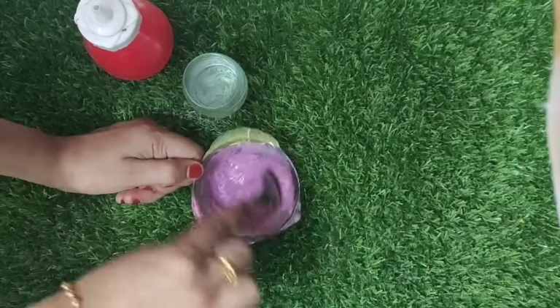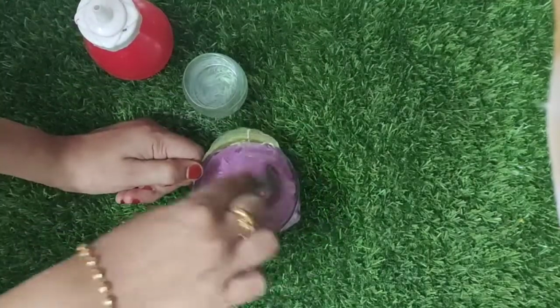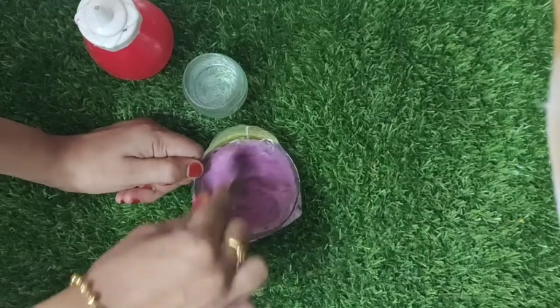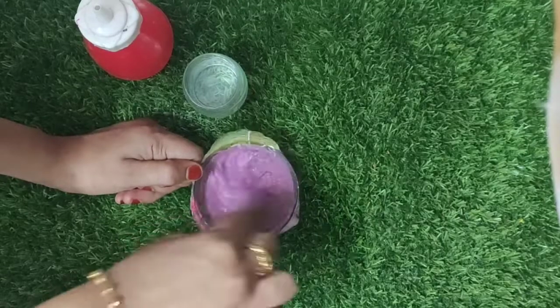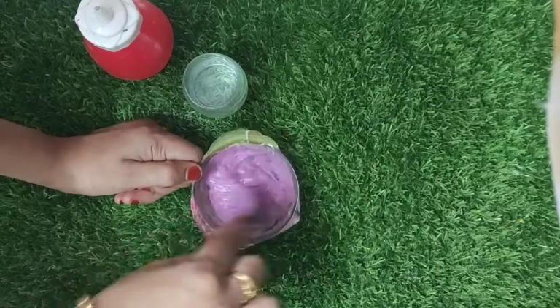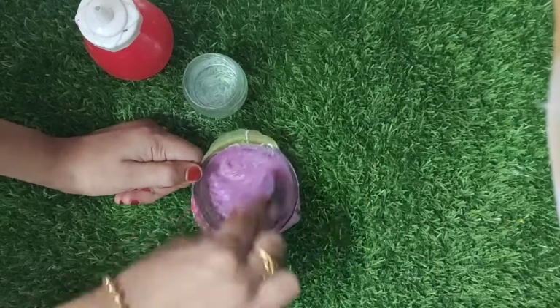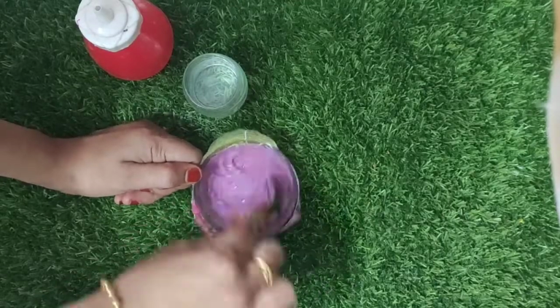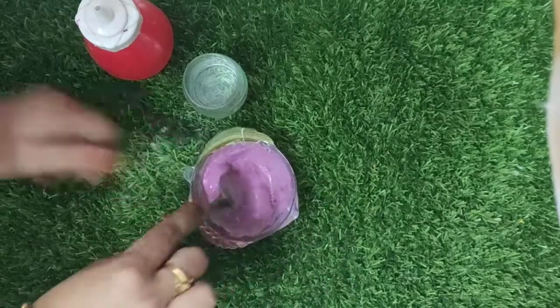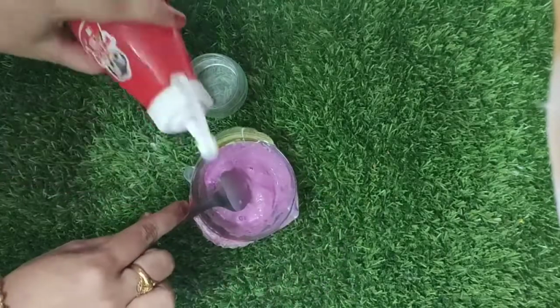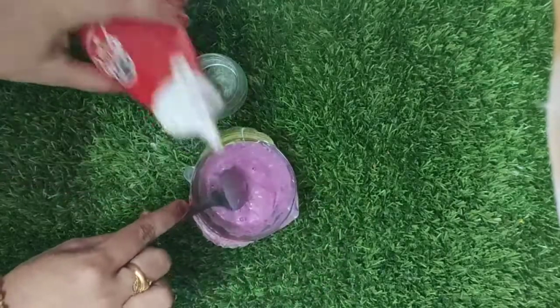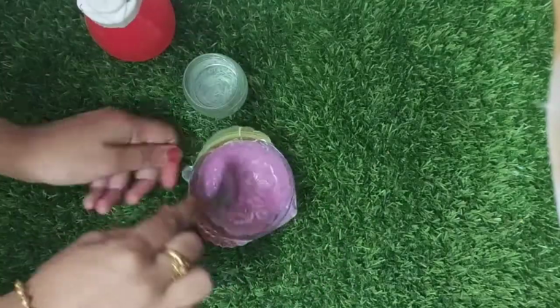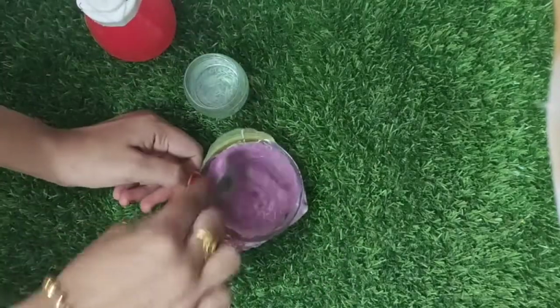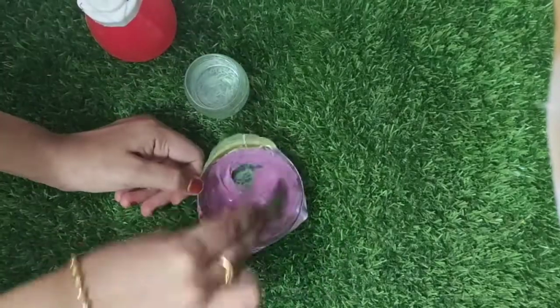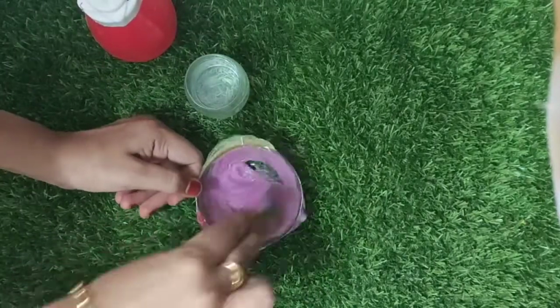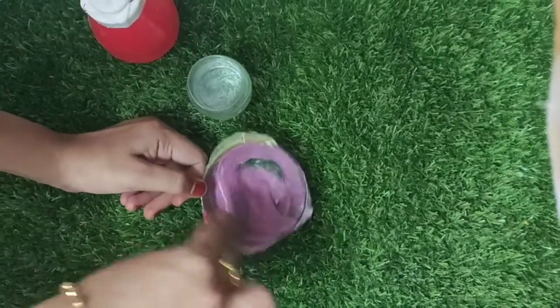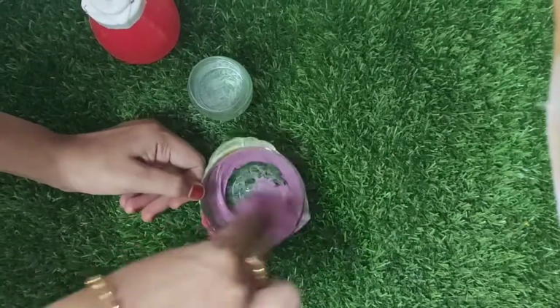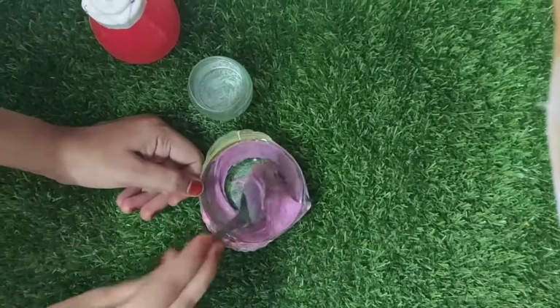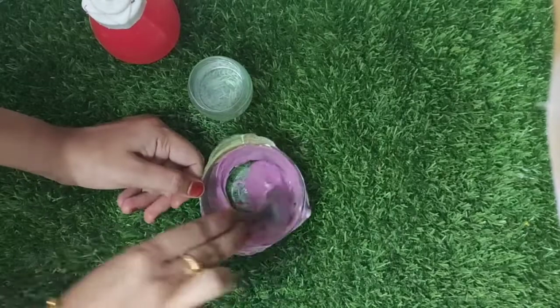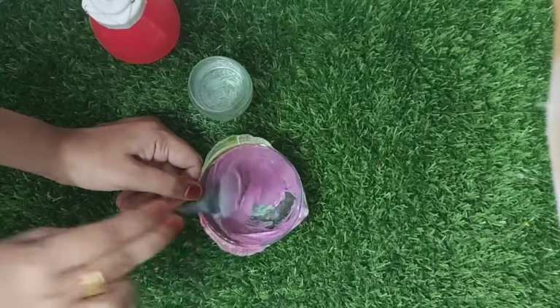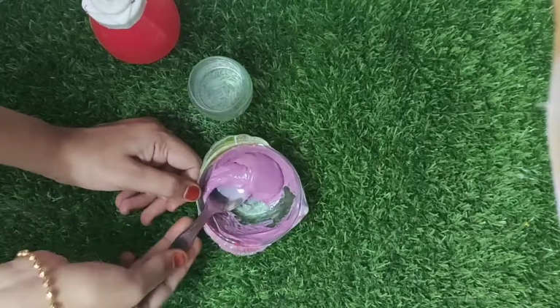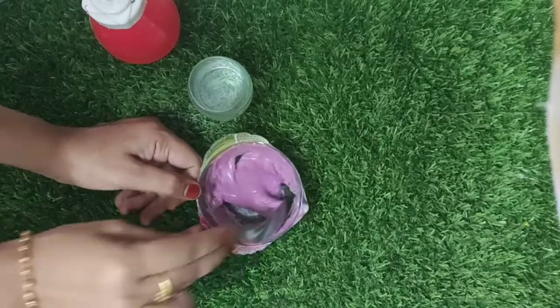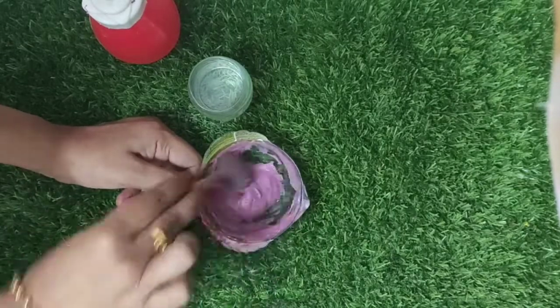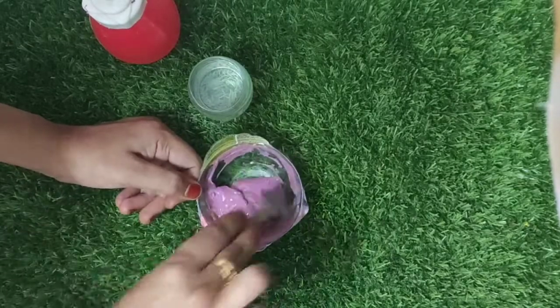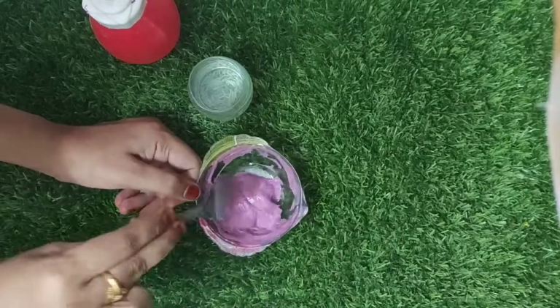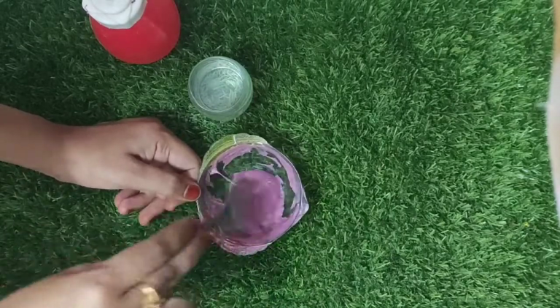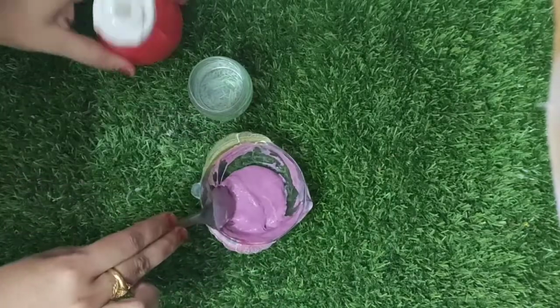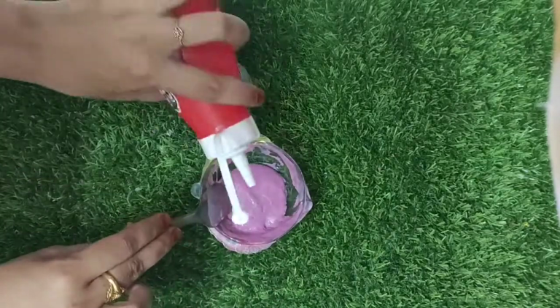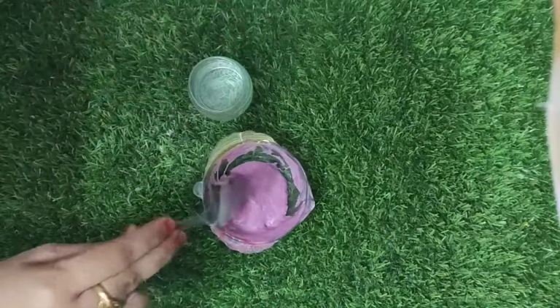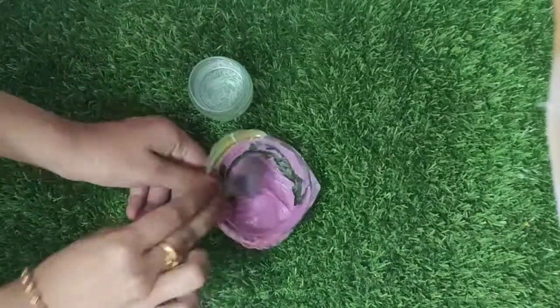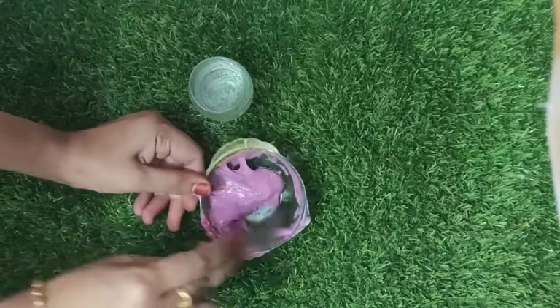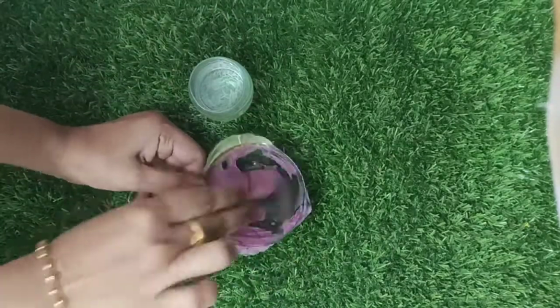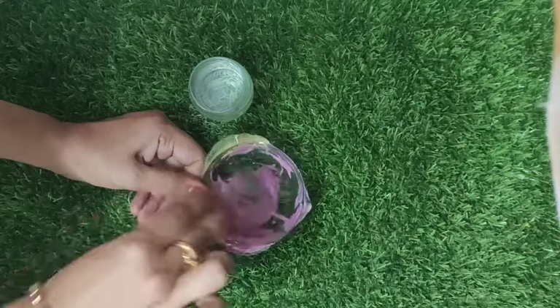We can mix it well. Now our slime is very good. If we put the slime in a bowl, we are ready.